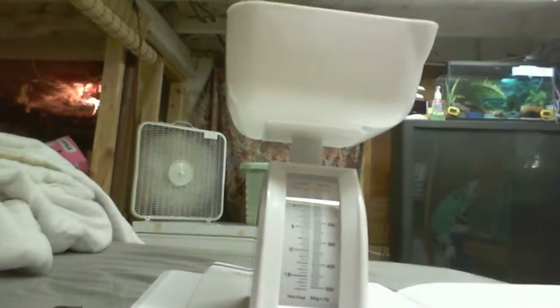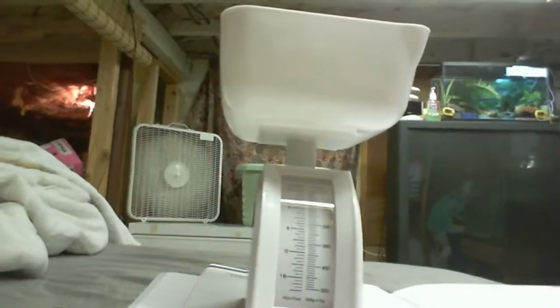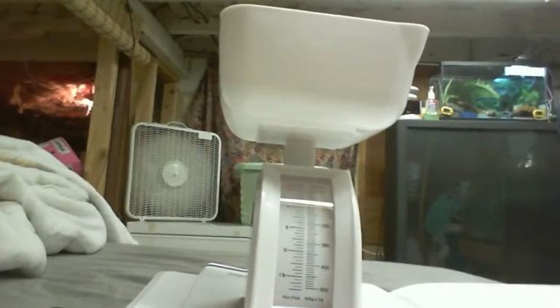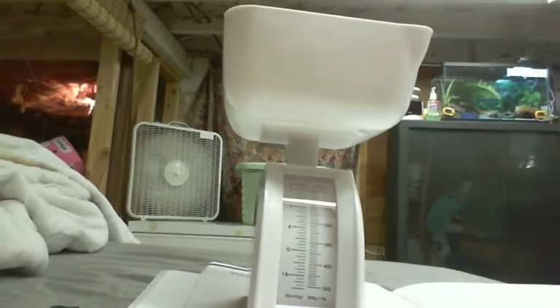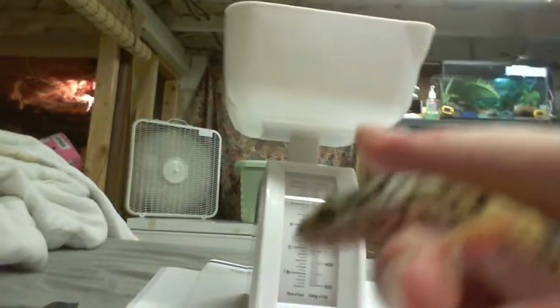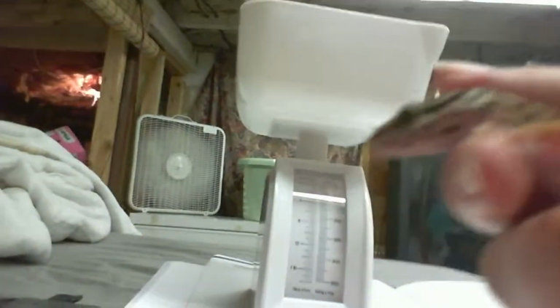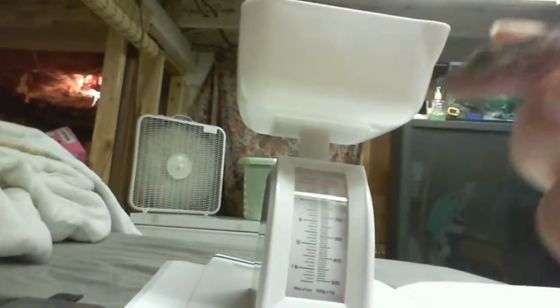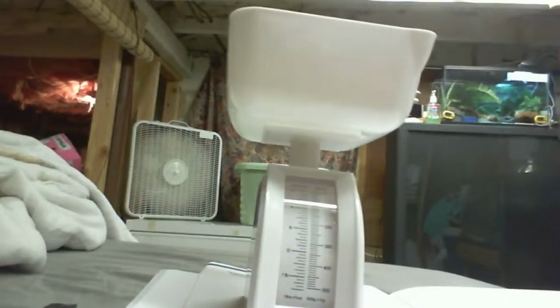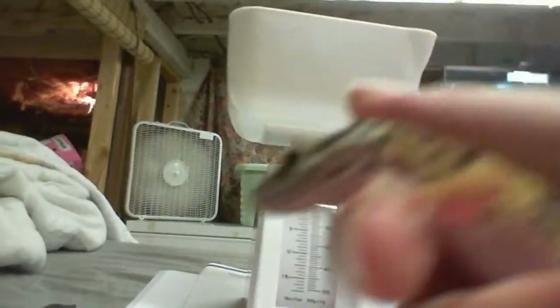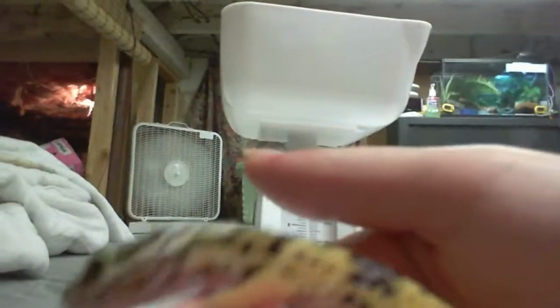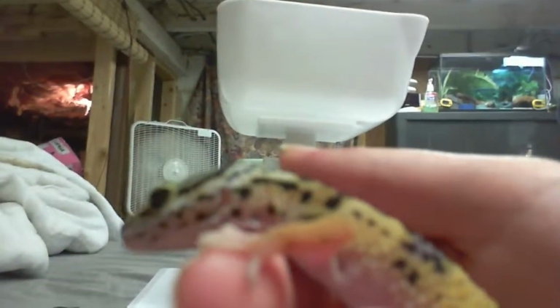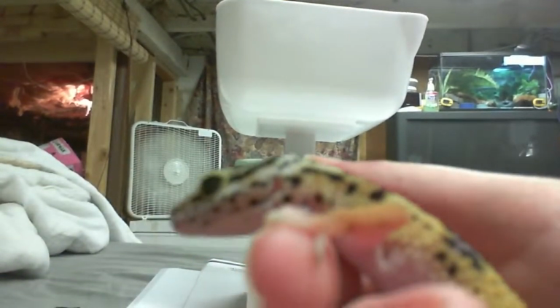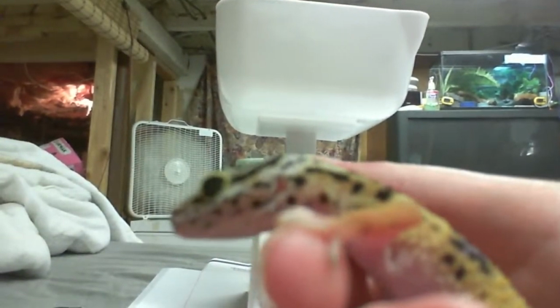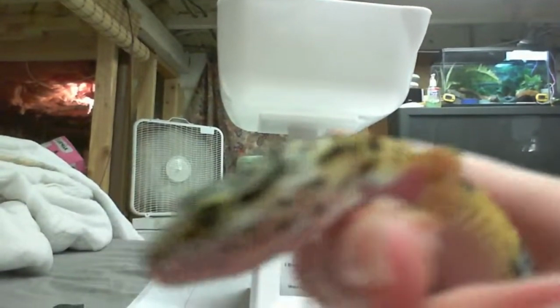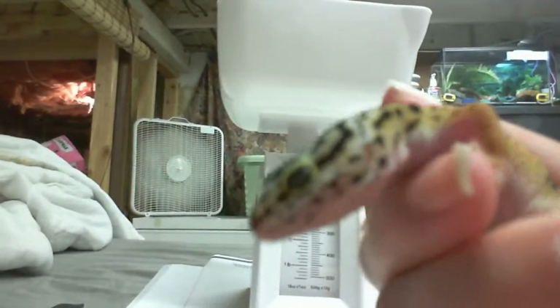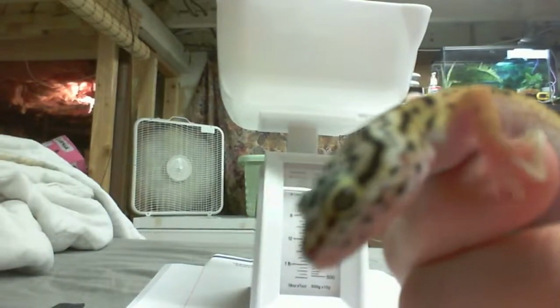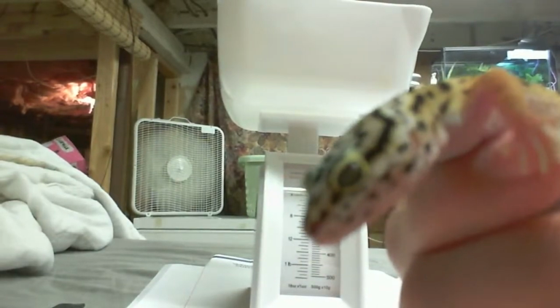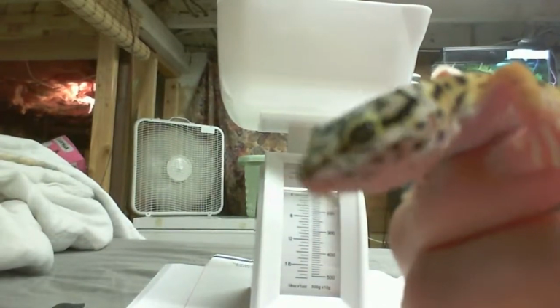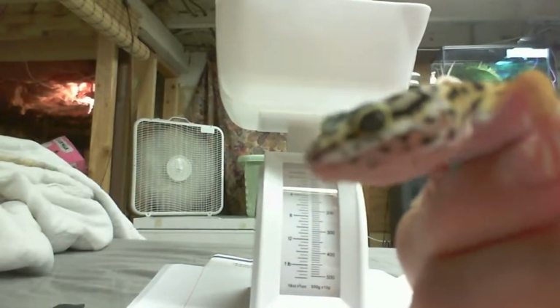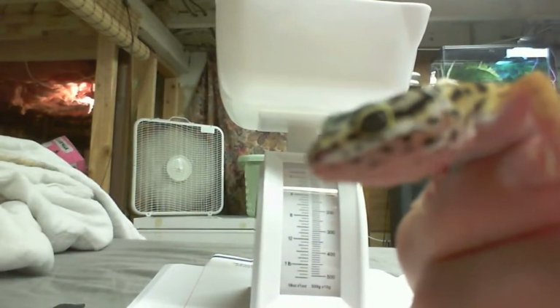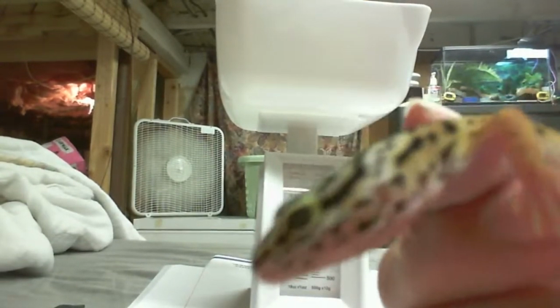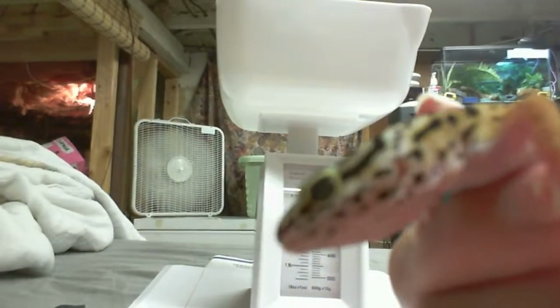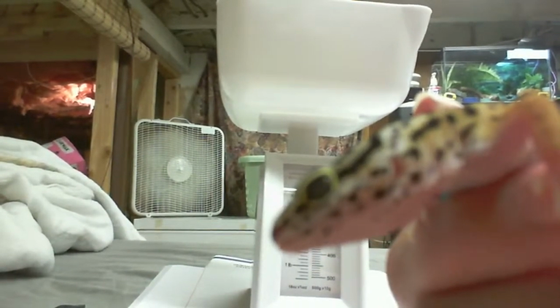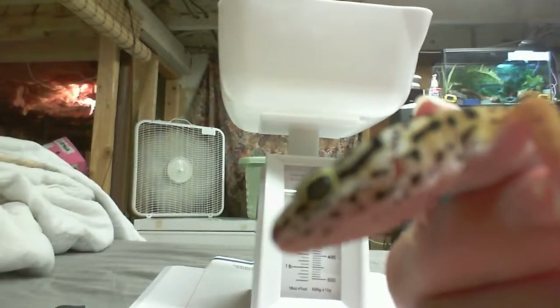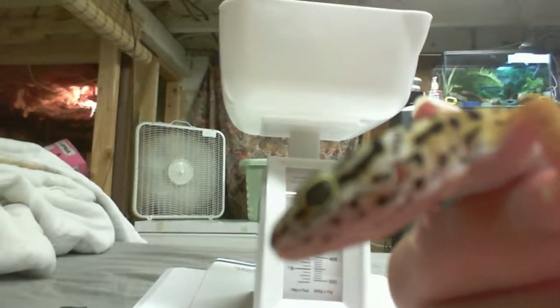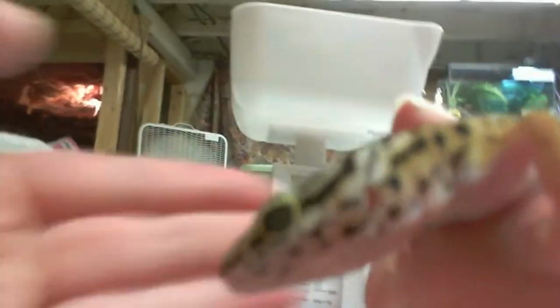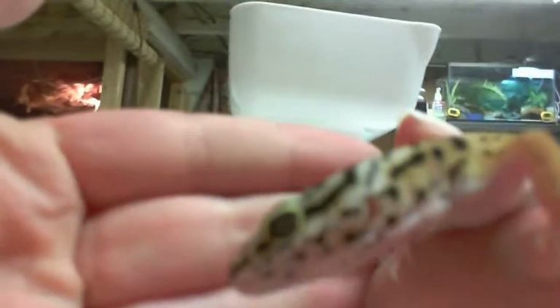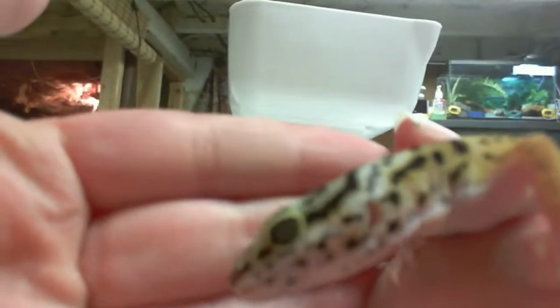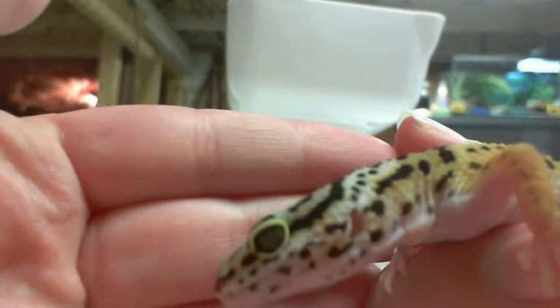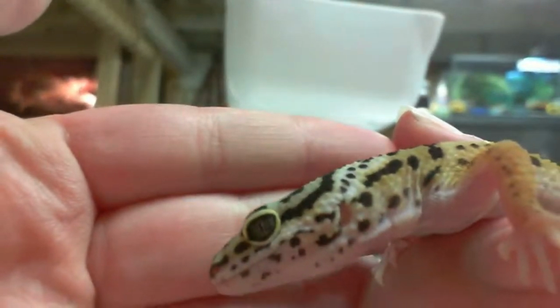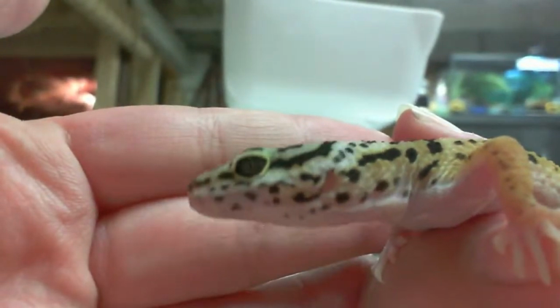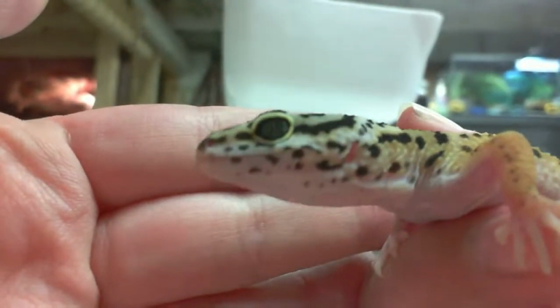First up is Little Squigs. I finally got a name for him. His name is Squigs. This is my little squiggish. Okay, I'm gonna focus on Squigs. He's so cute. Look at that little face.